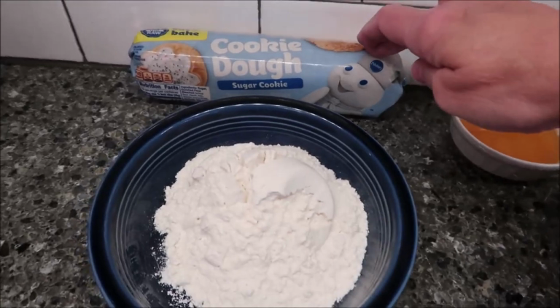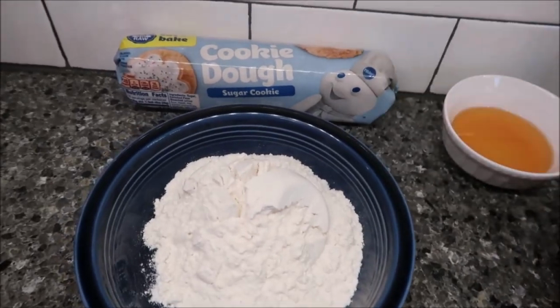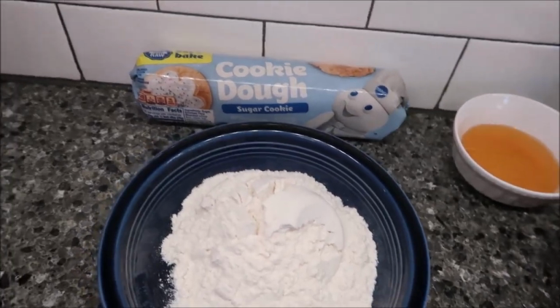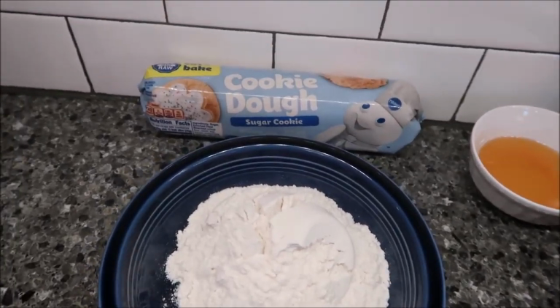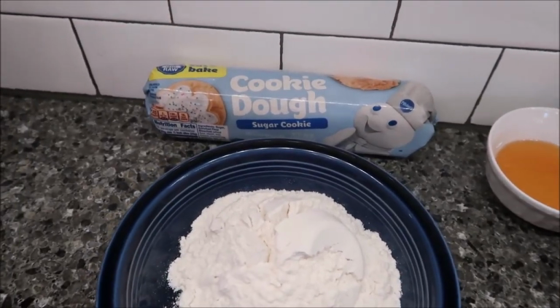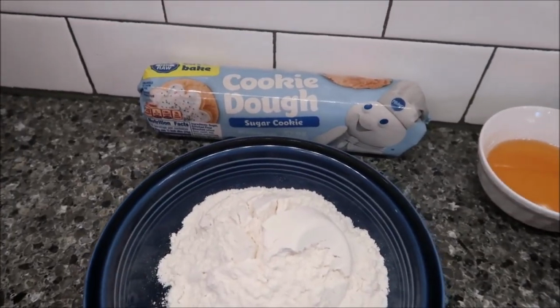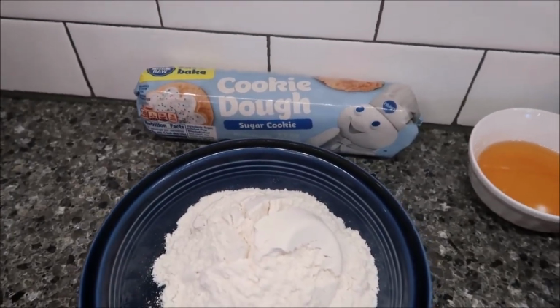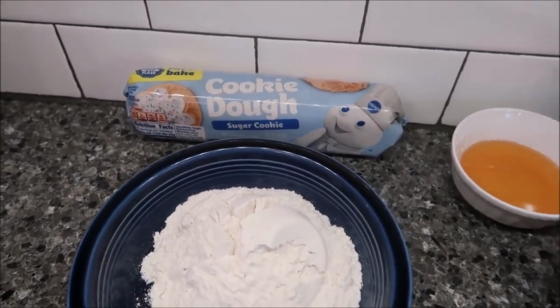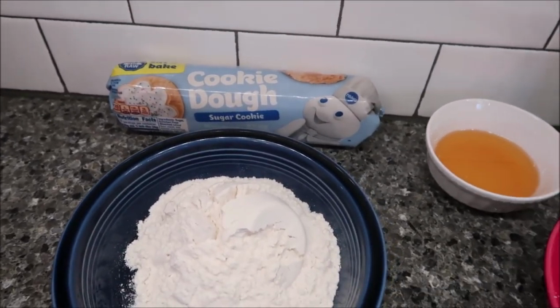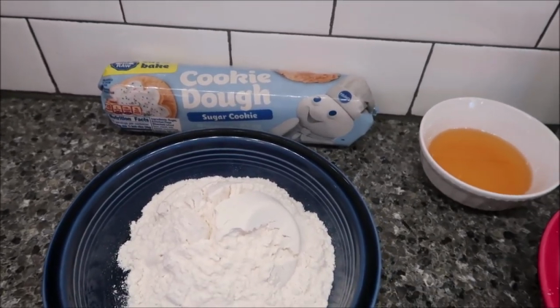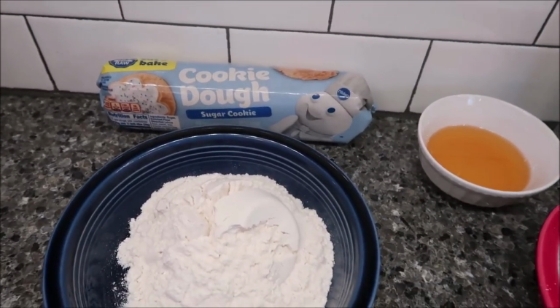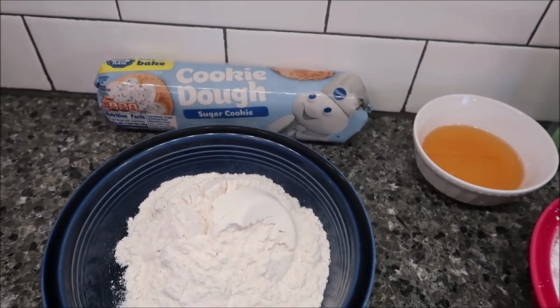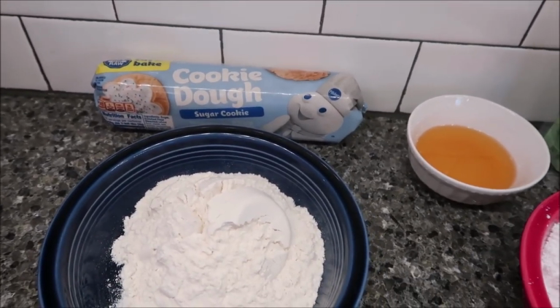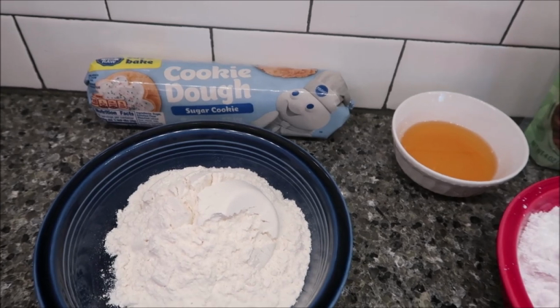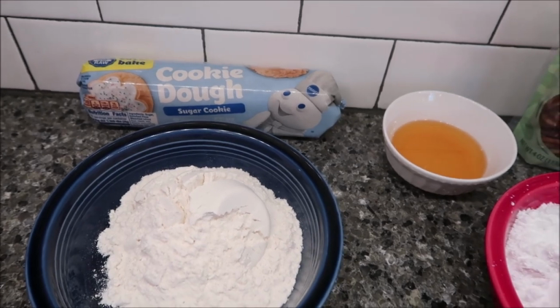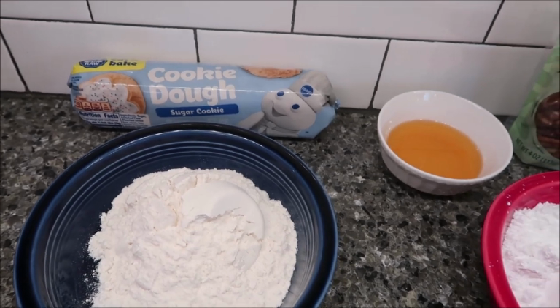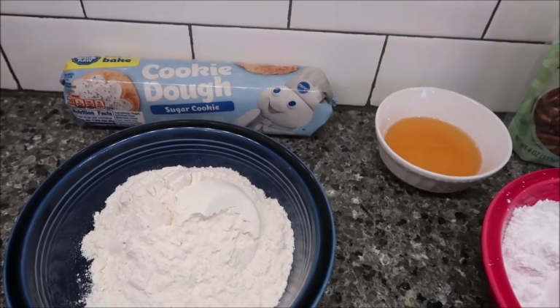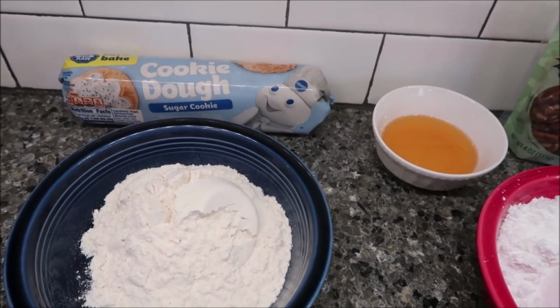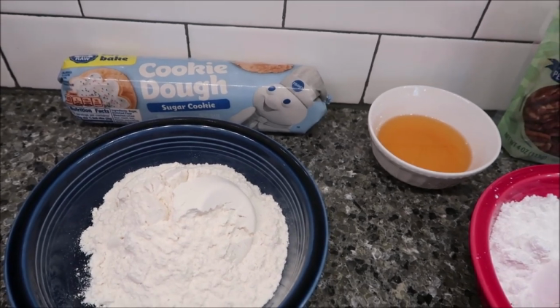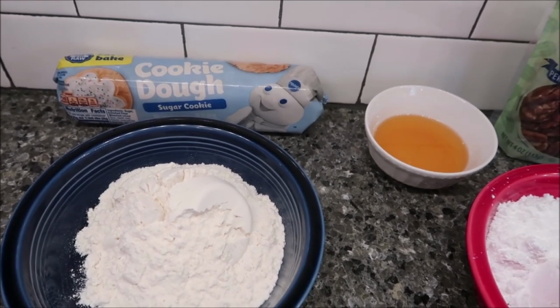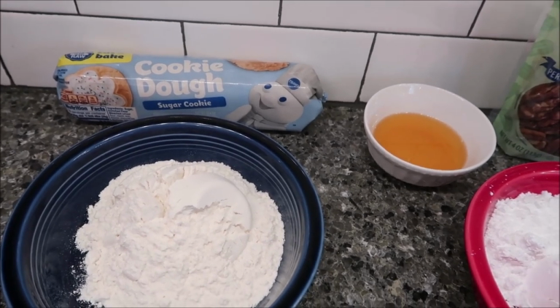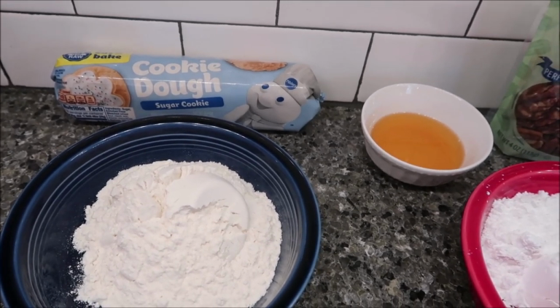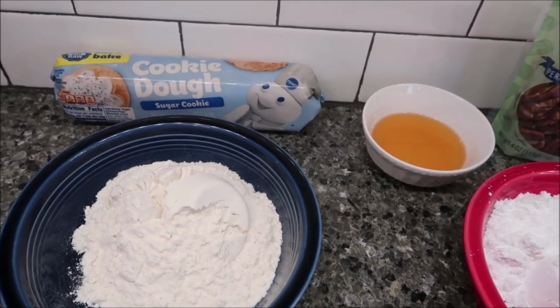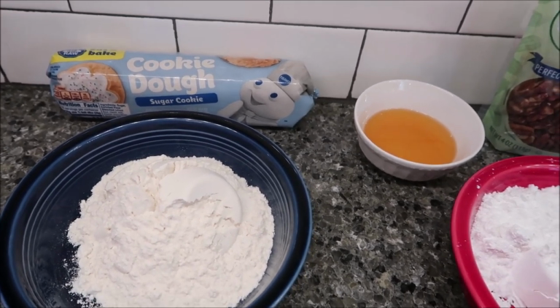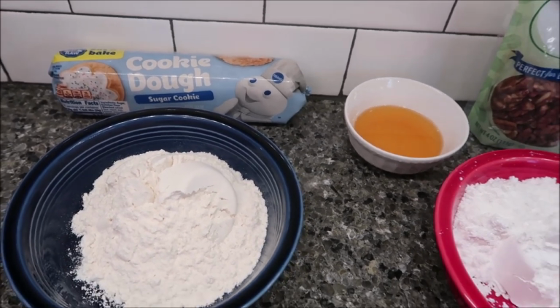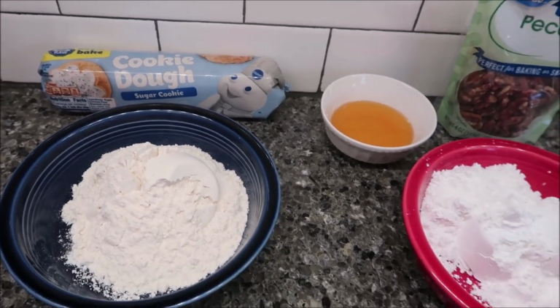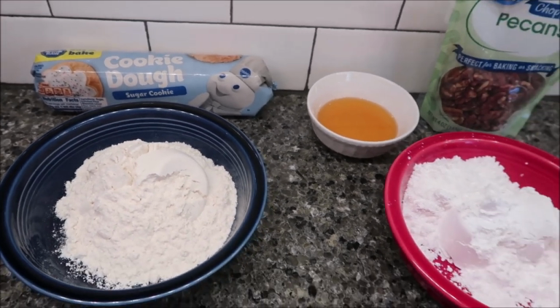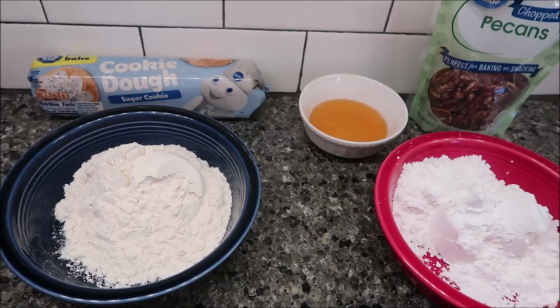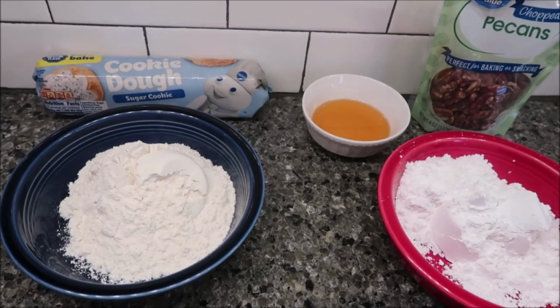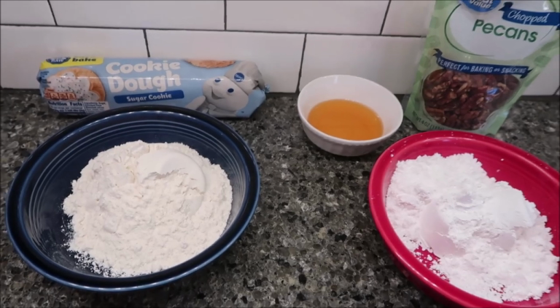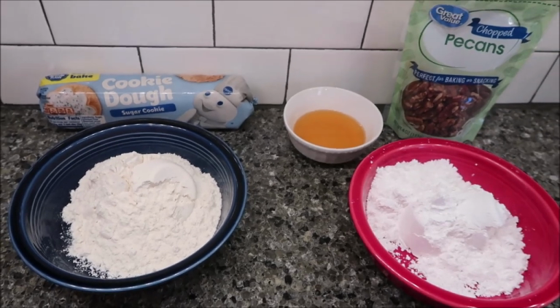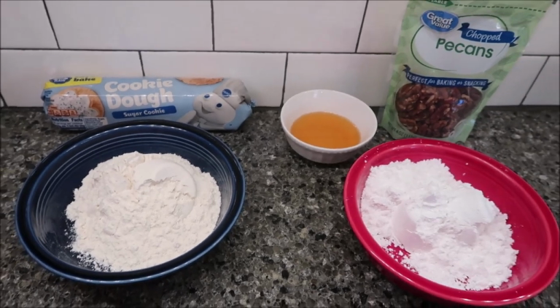The first thing you want to do is let your dough sit out for about 15 minutes, then beat the dough, flour, and maple syrup in a large bowl with an electric mixer at medium speed until well blended. So we're going to do that first.